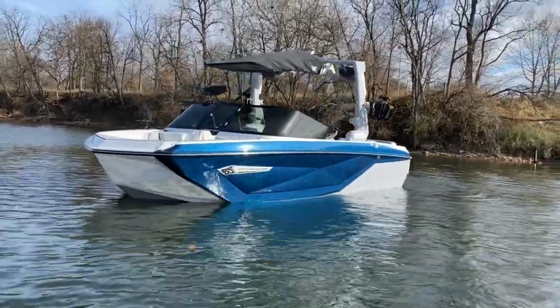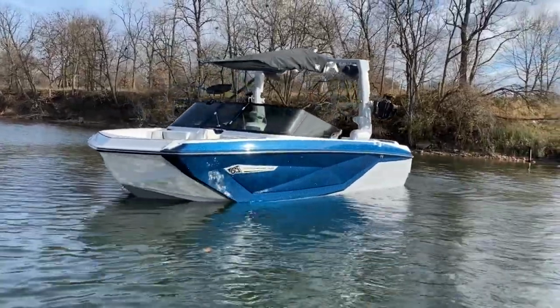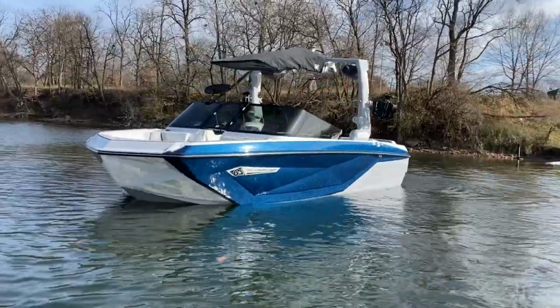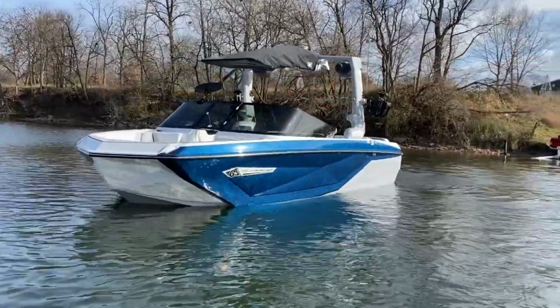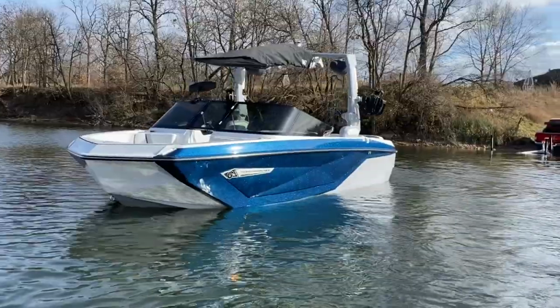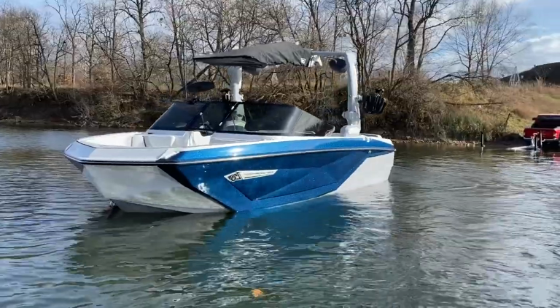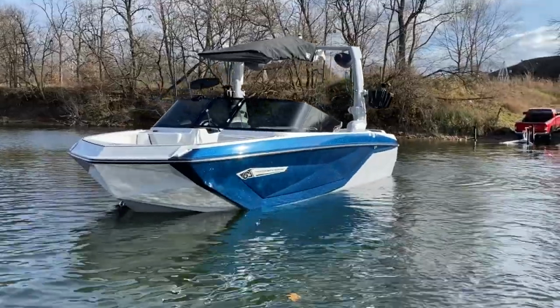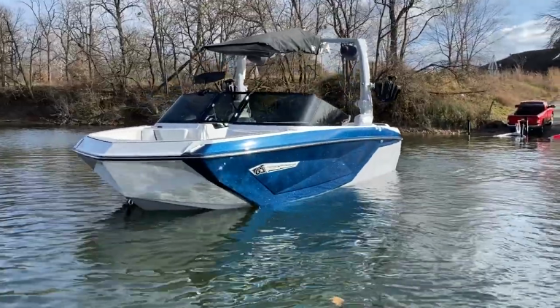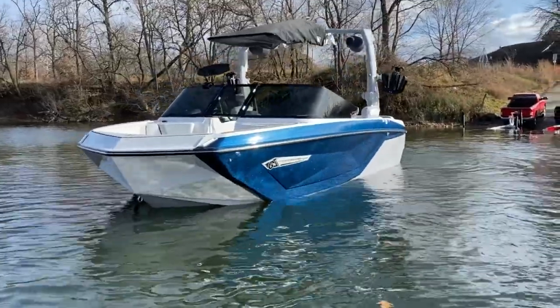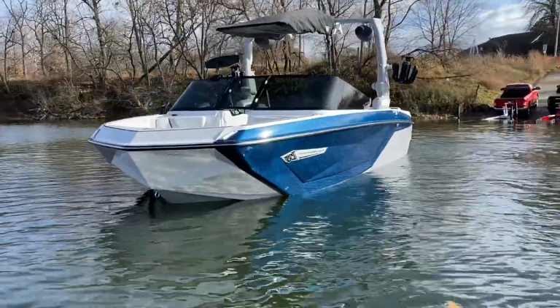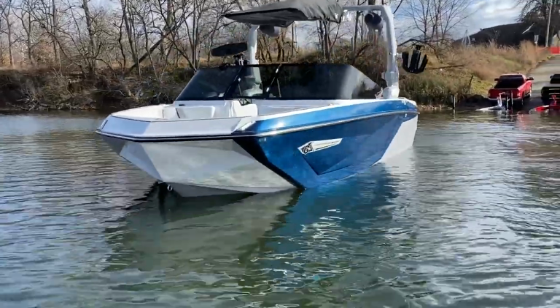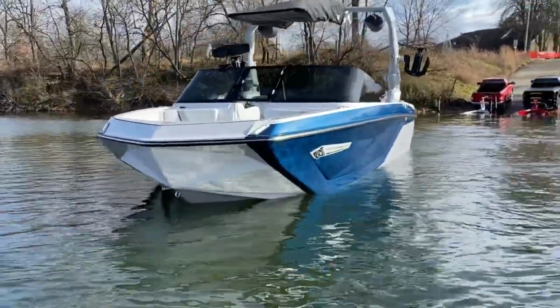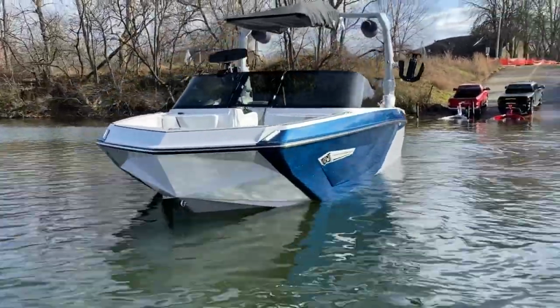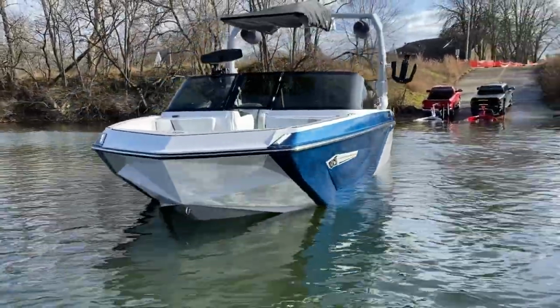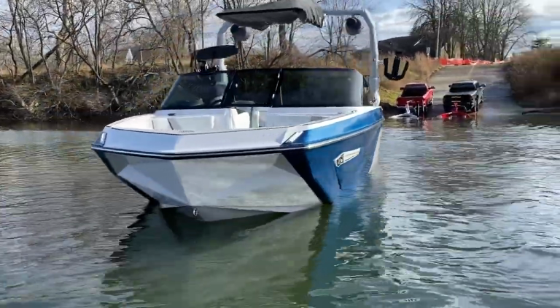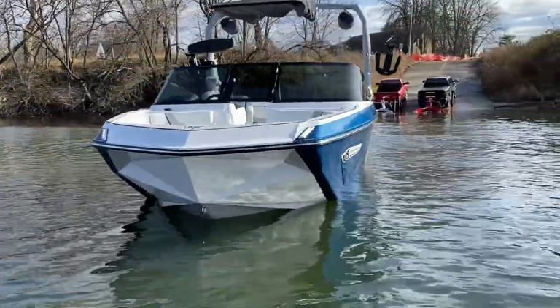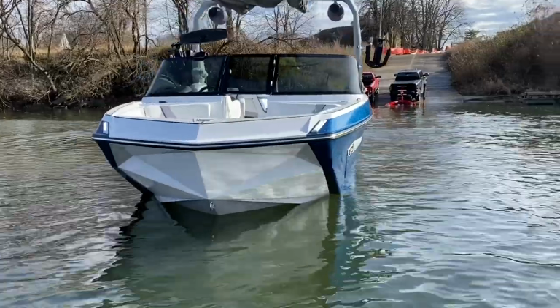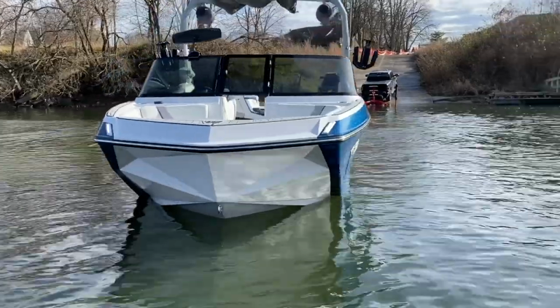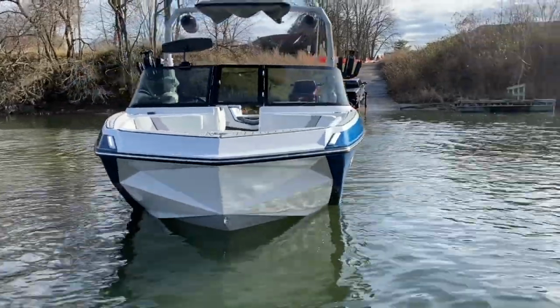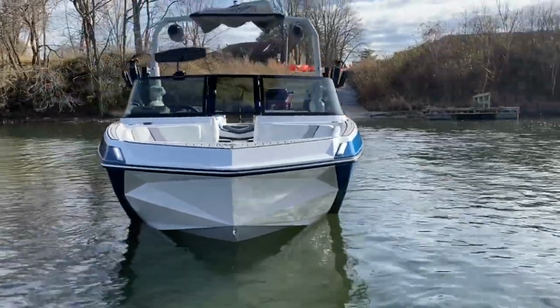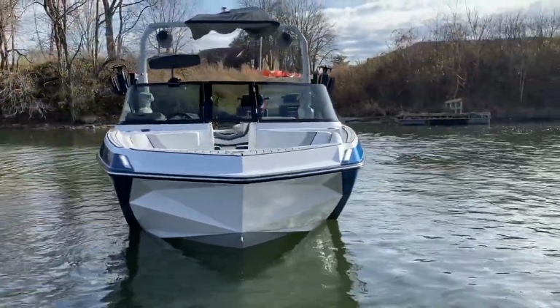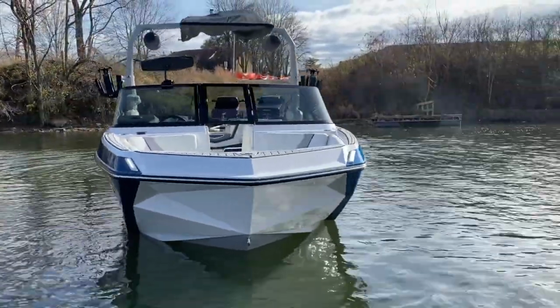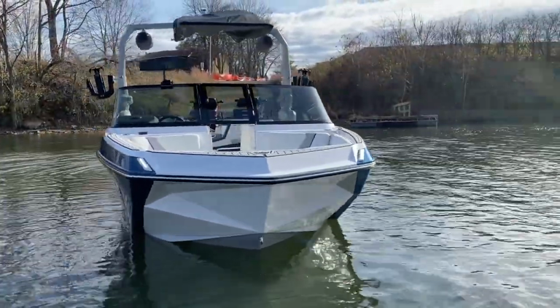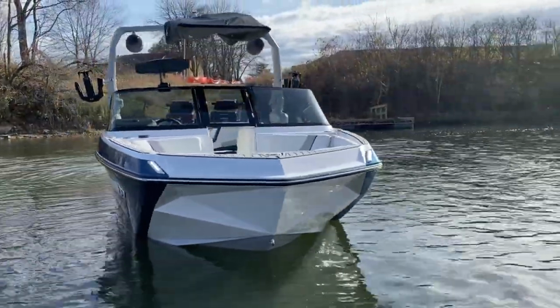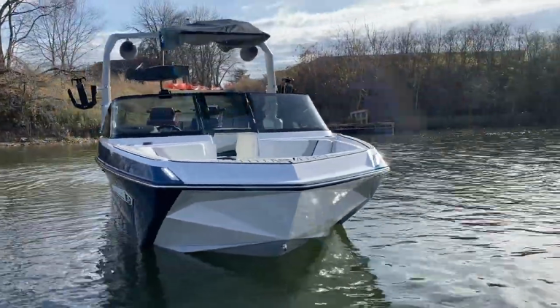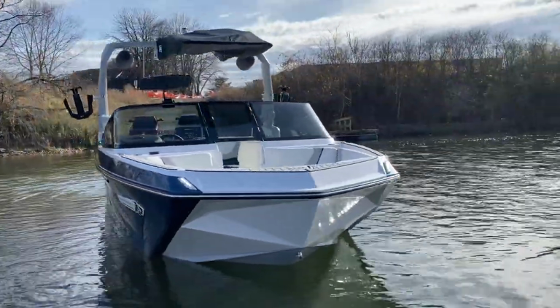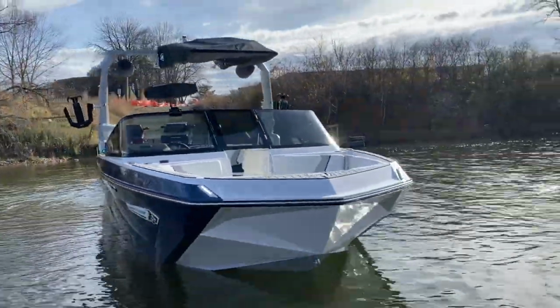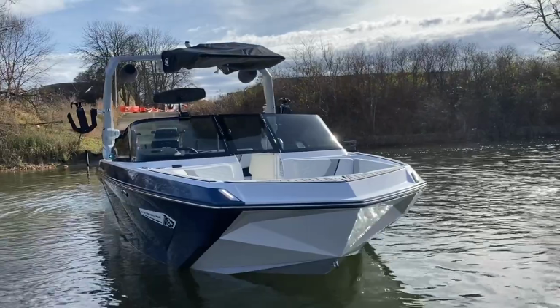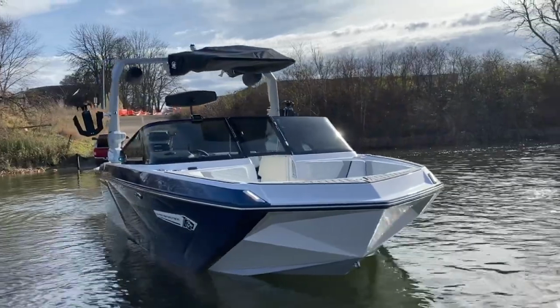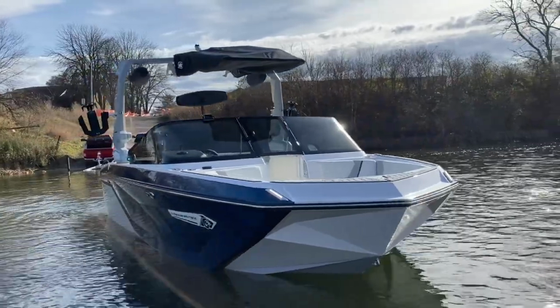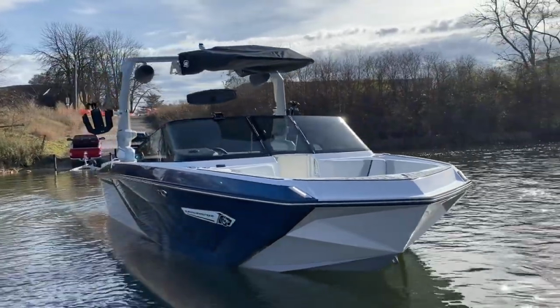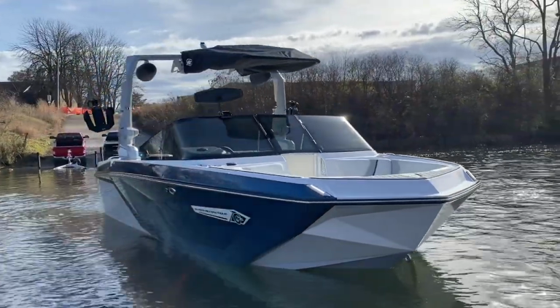Going around front, you'll see that mystic white as our interior deck wraps around to the front, and we've got our docking lights on and nav lights there on the windshield.